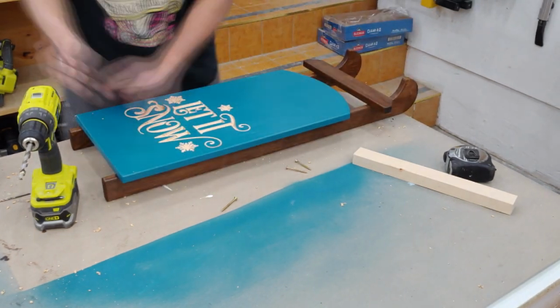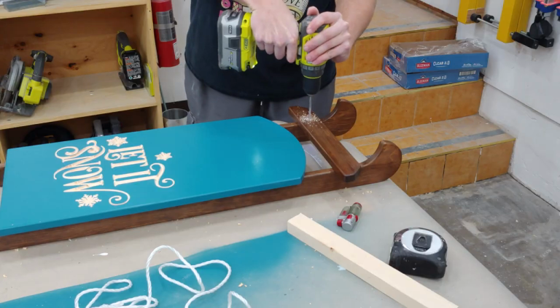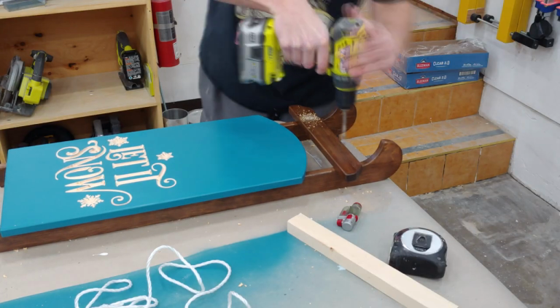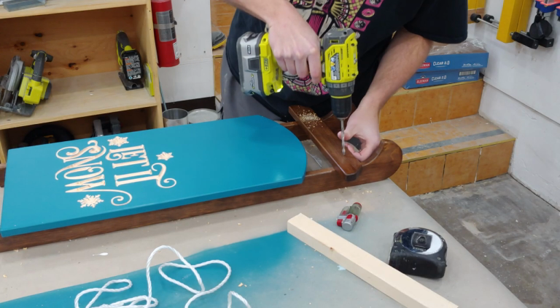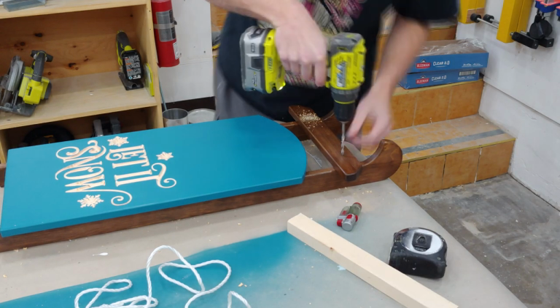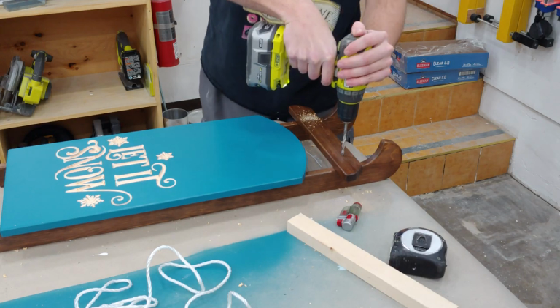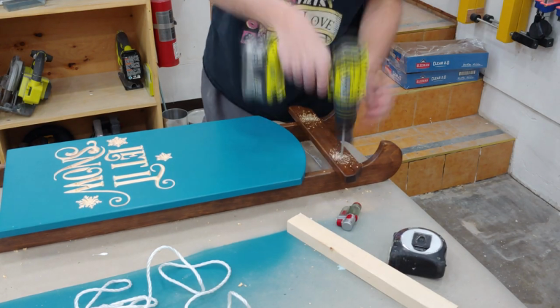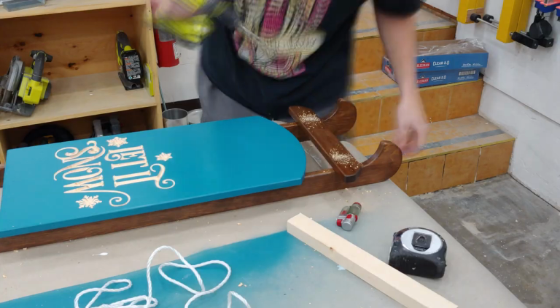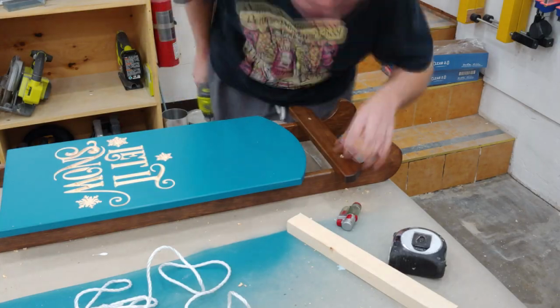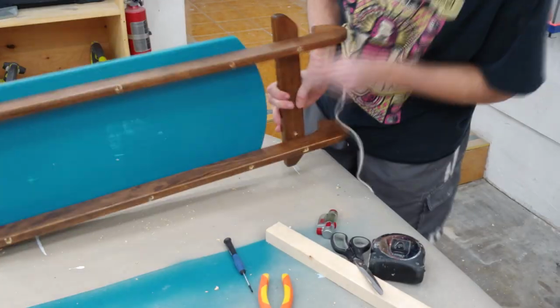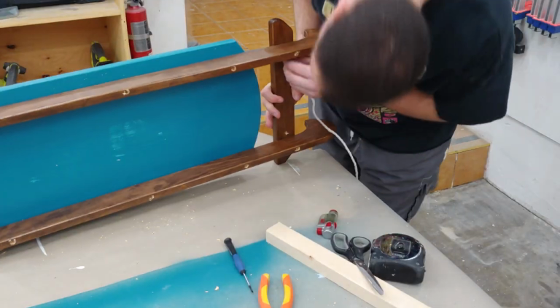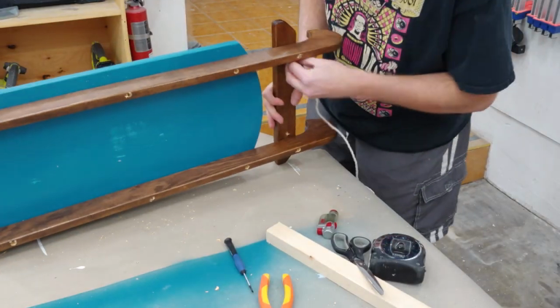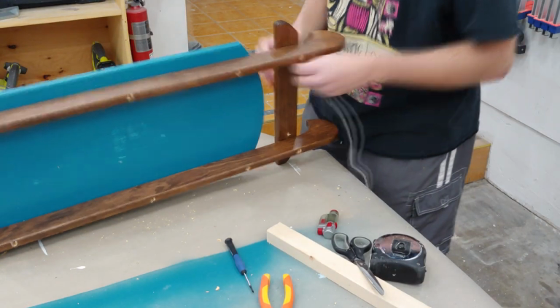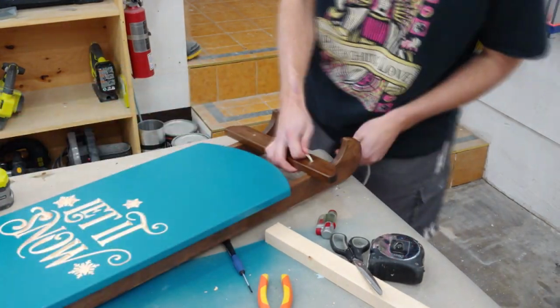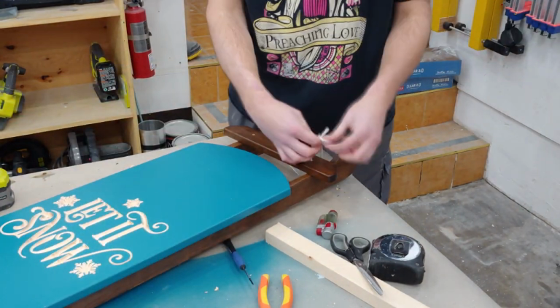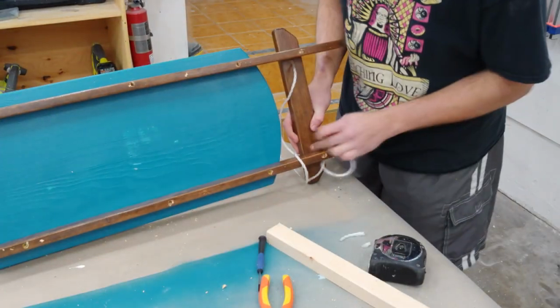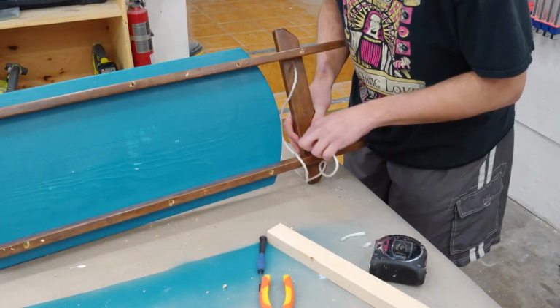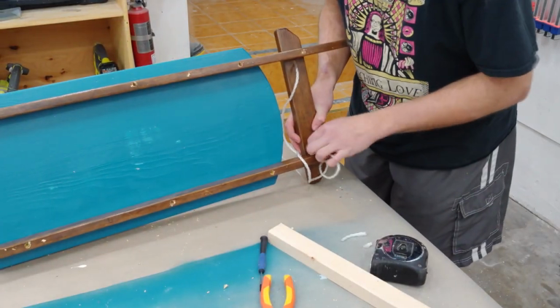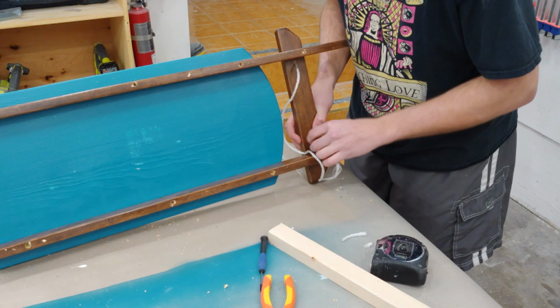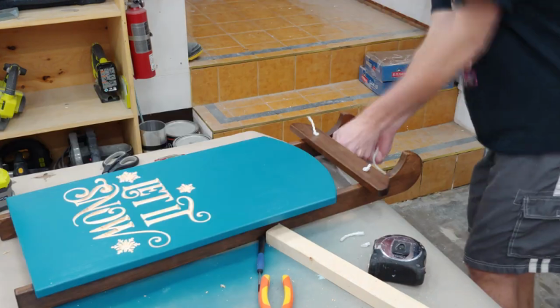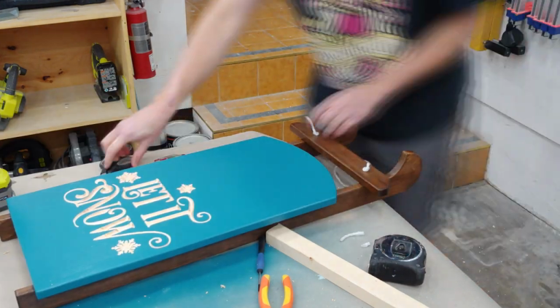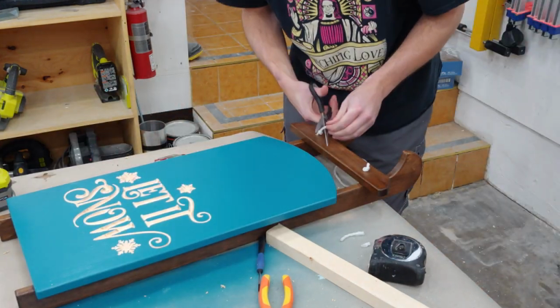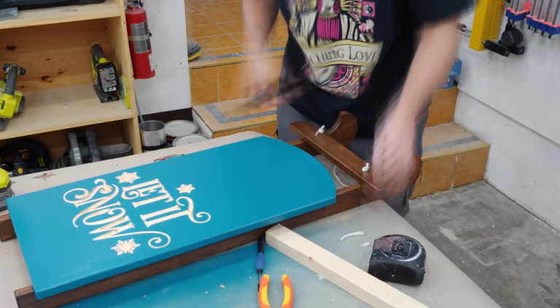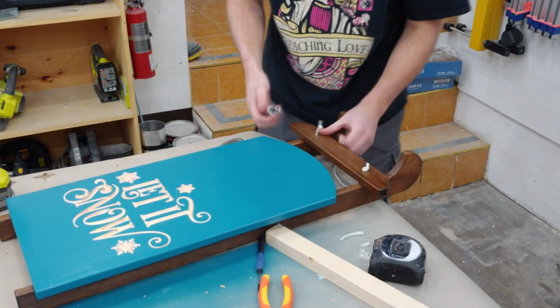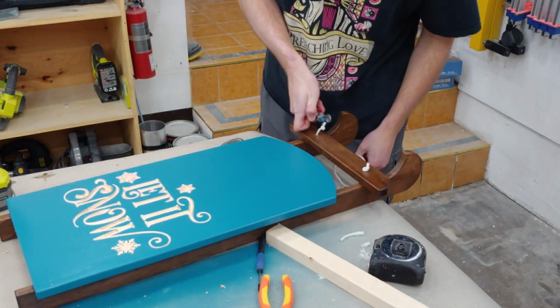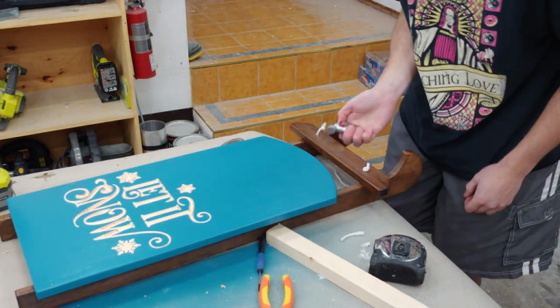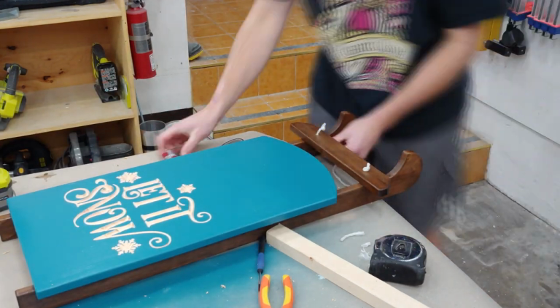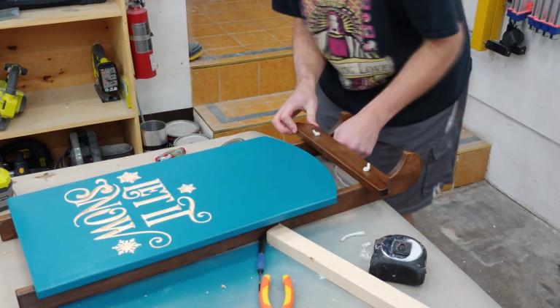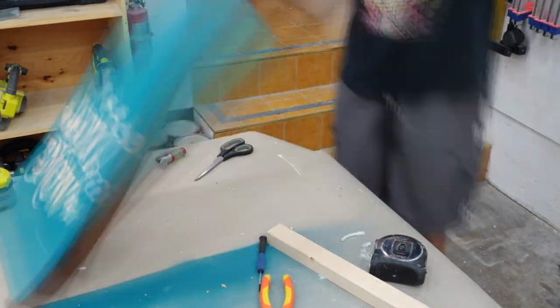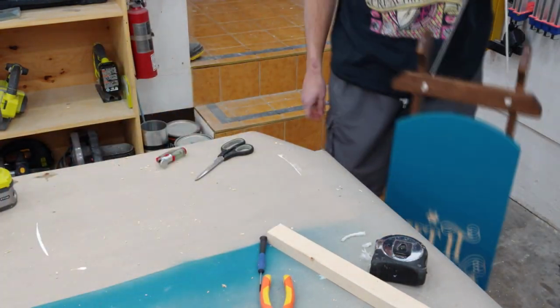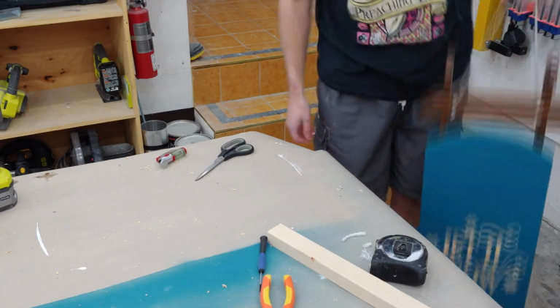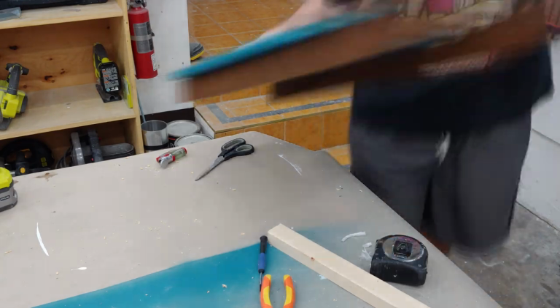The last thing to do was to add a couple holes in the crossmember for a rope to tie on. I used a lighter to burn both ends of the rope so they don't fray in the future, and off camera my mom added some decorations to the sled and this project was complete.